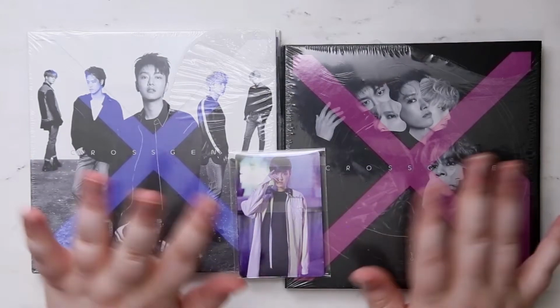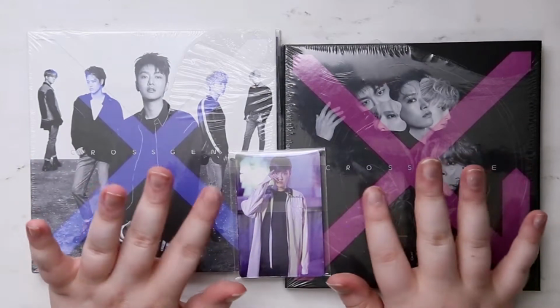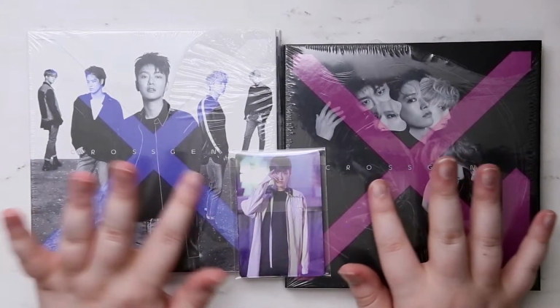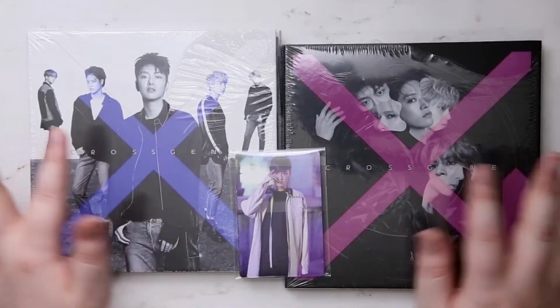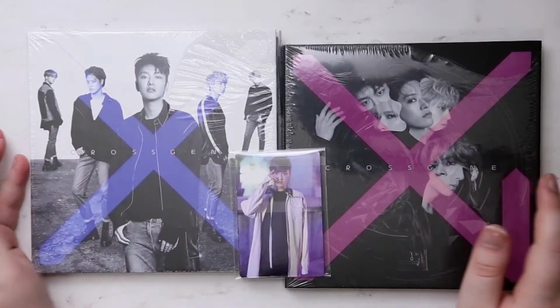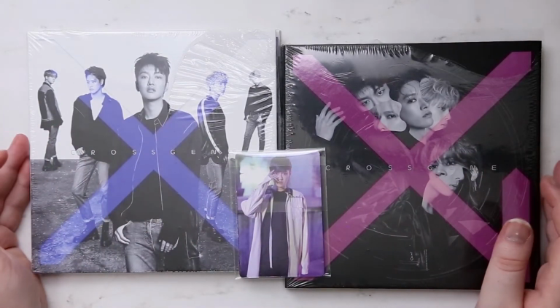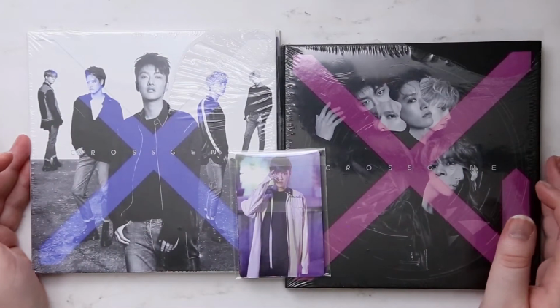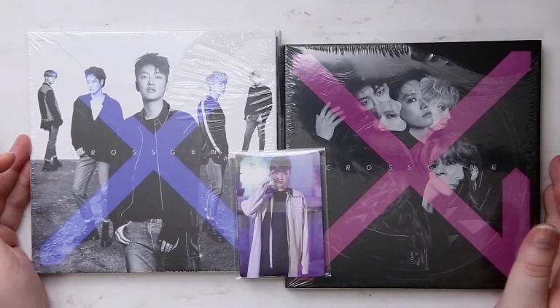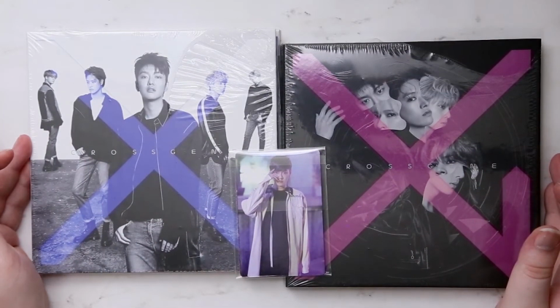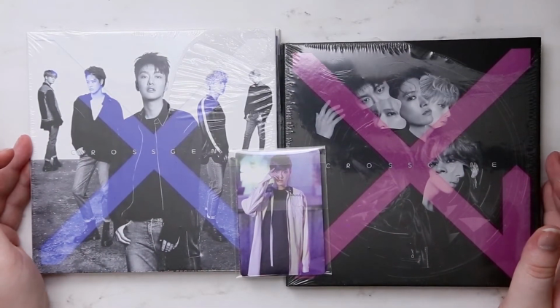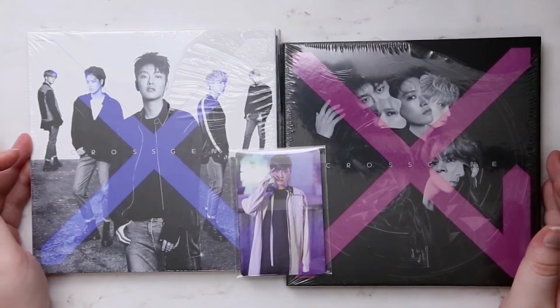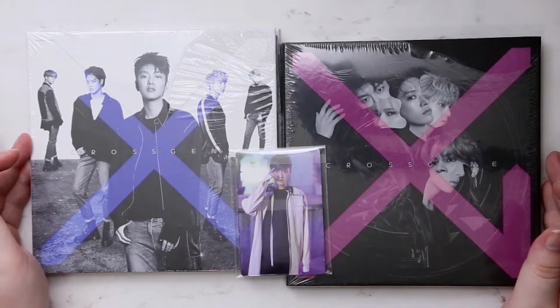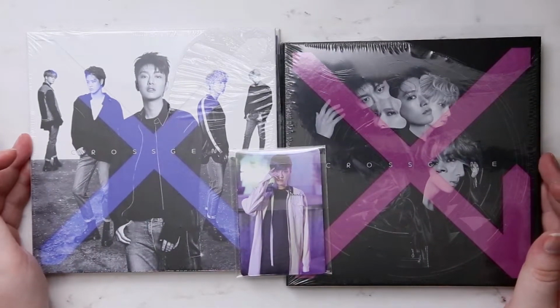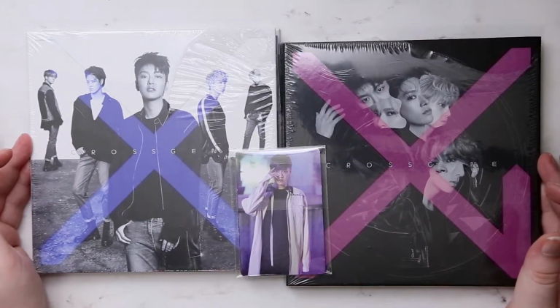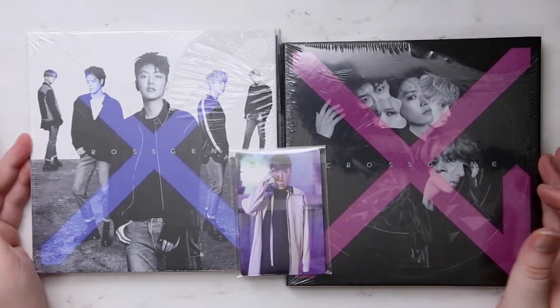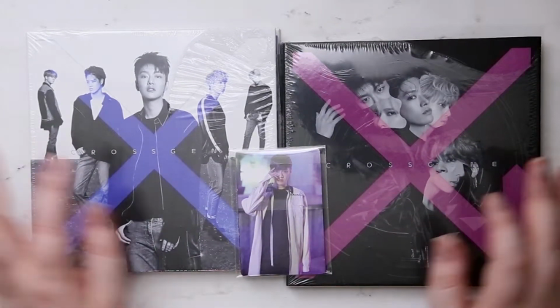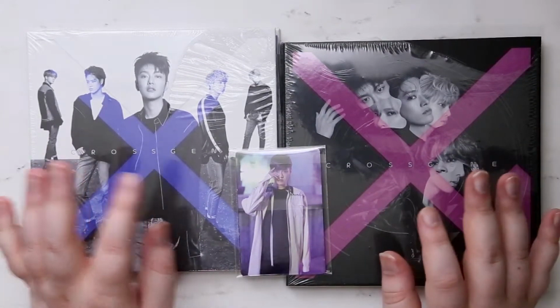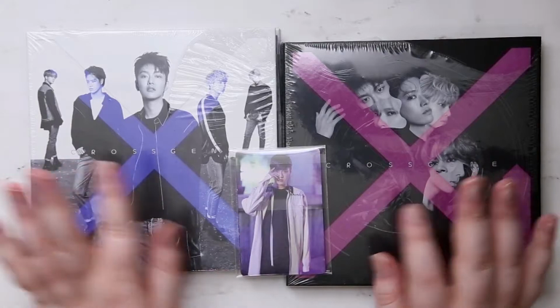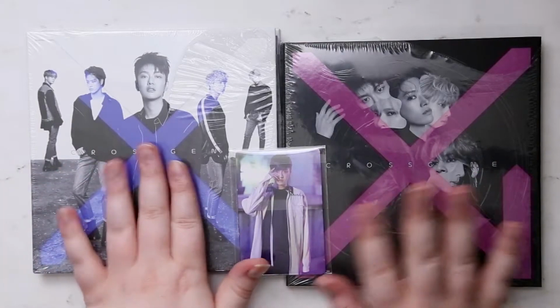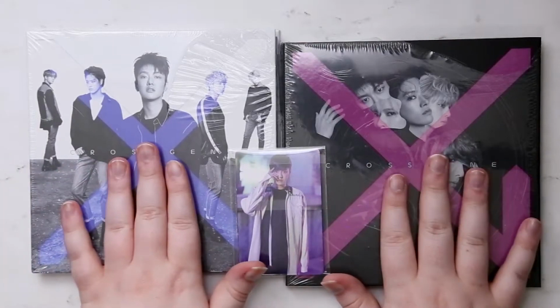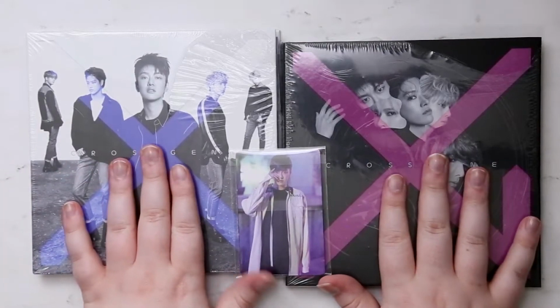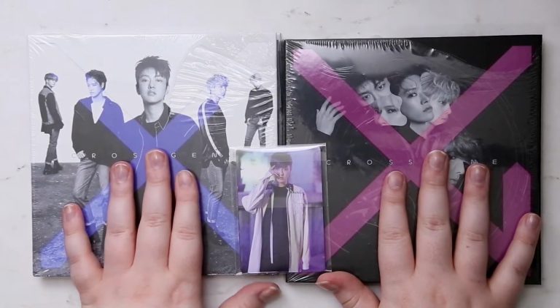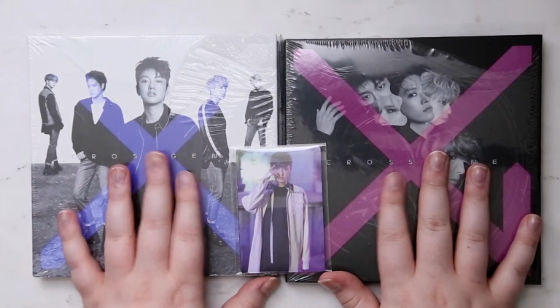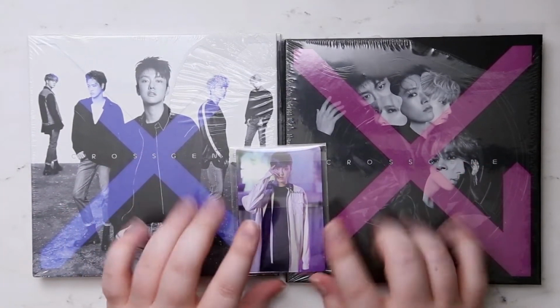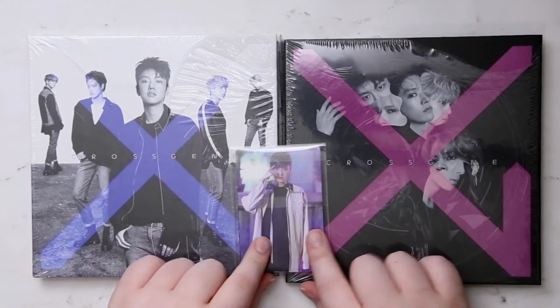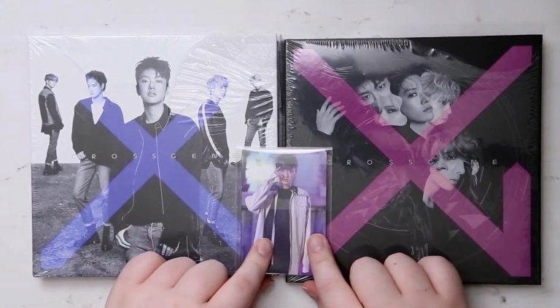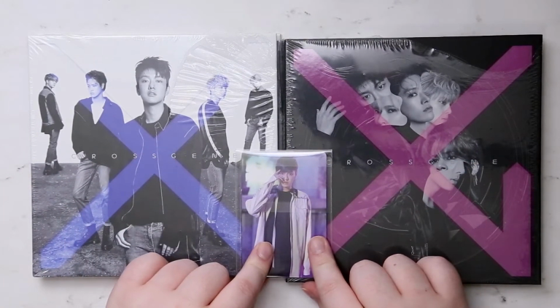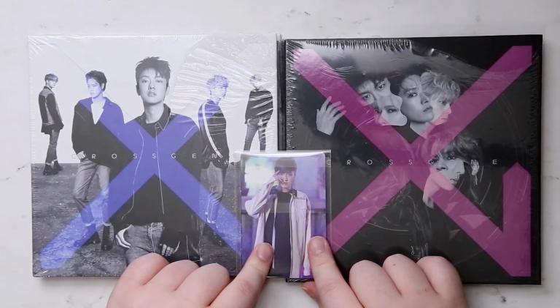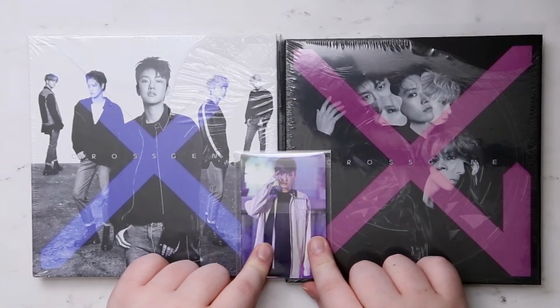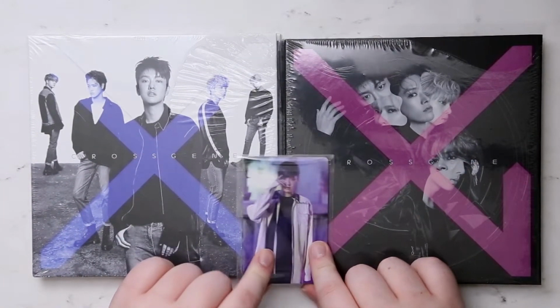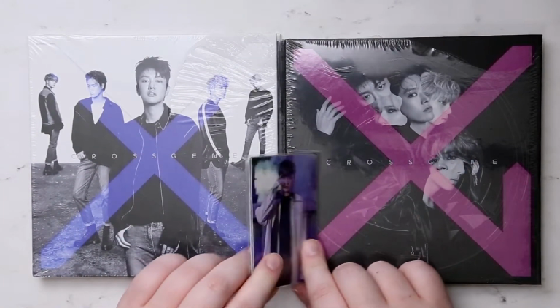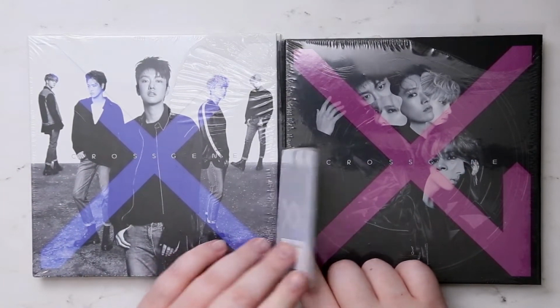Hey guys, so we're going to be looking at Cross Gene's new album. I got both versions and it came with a photocard set as well.